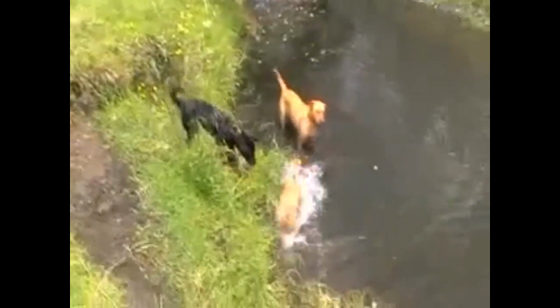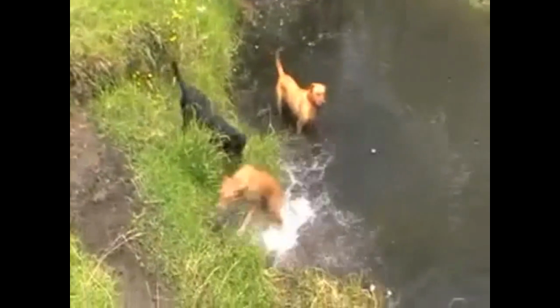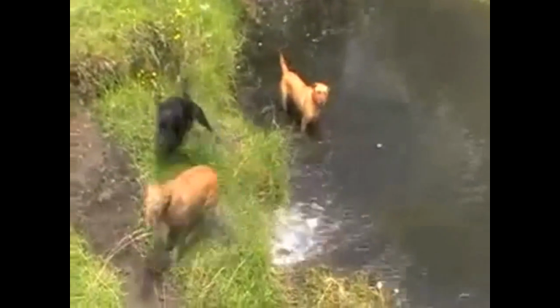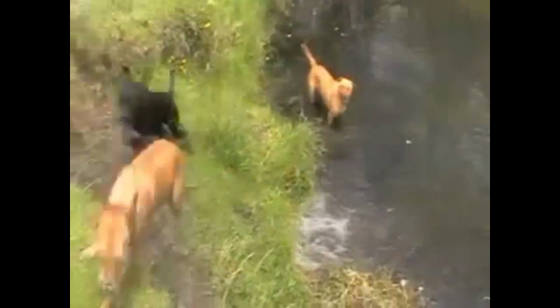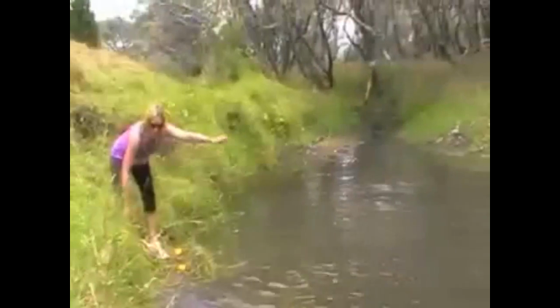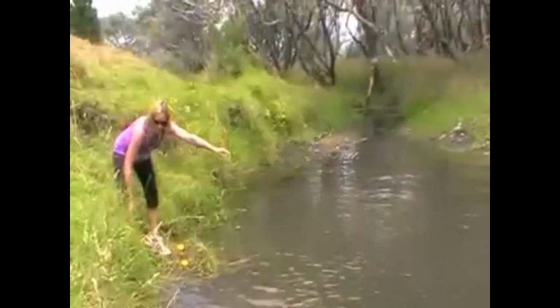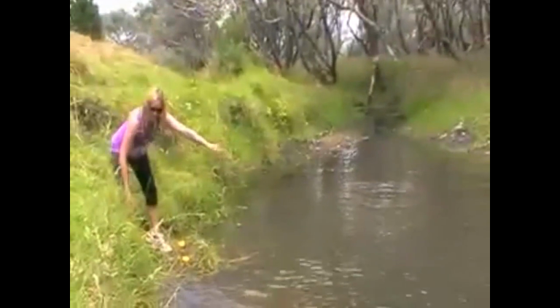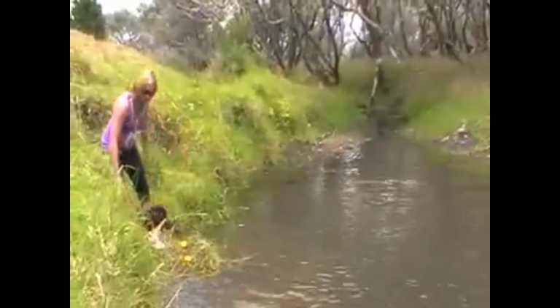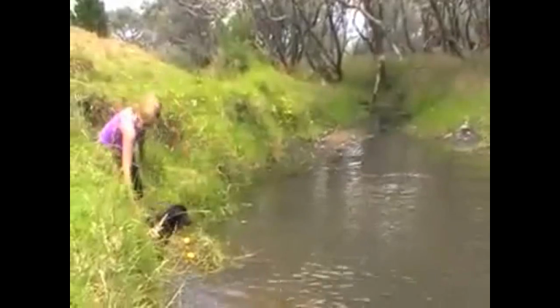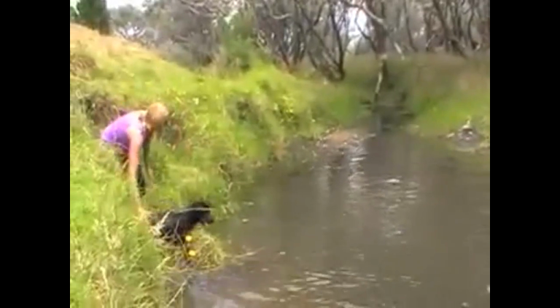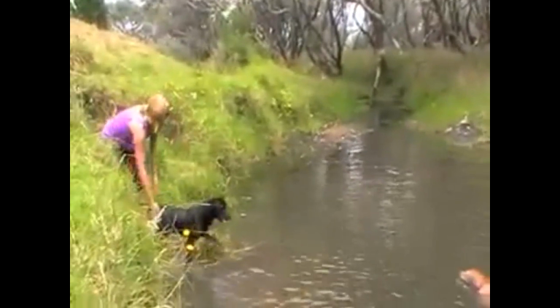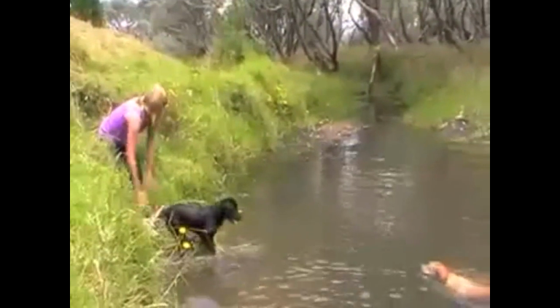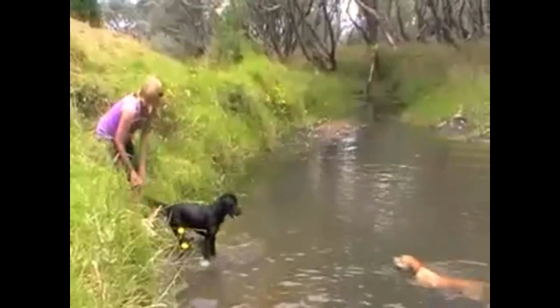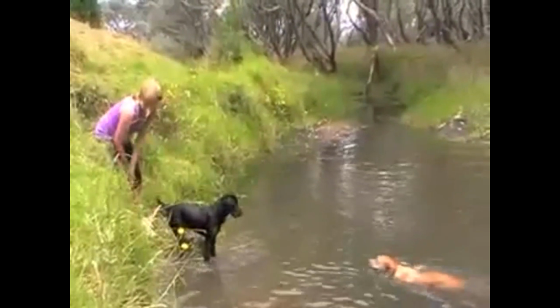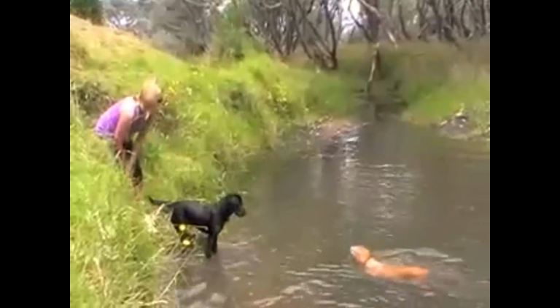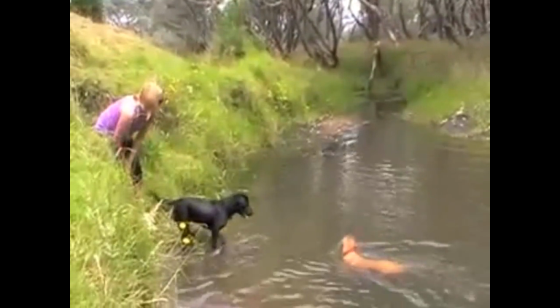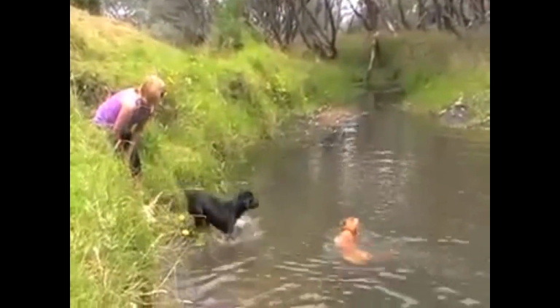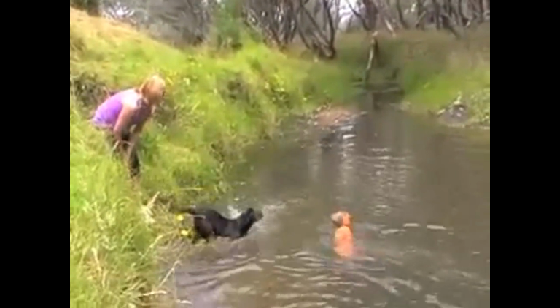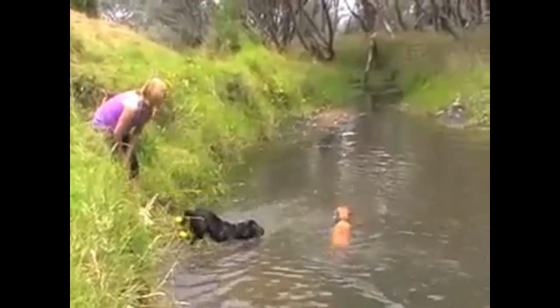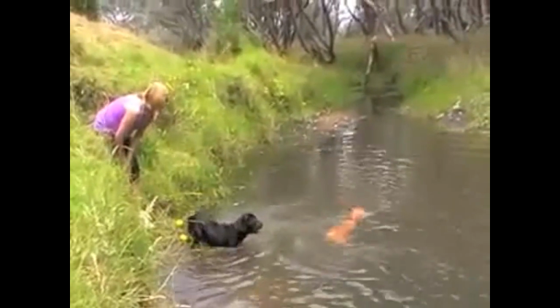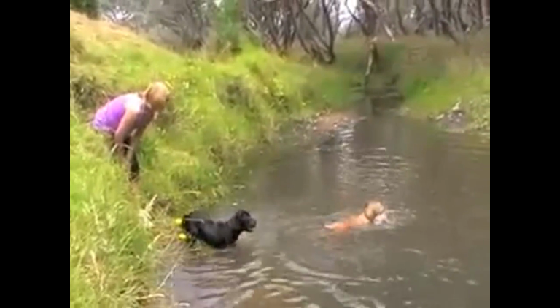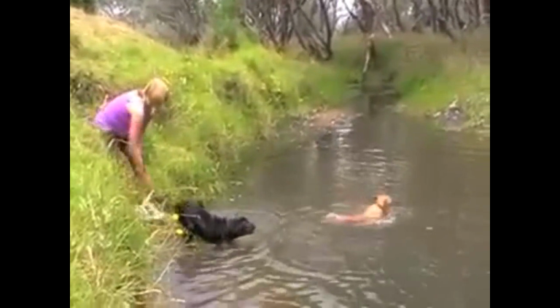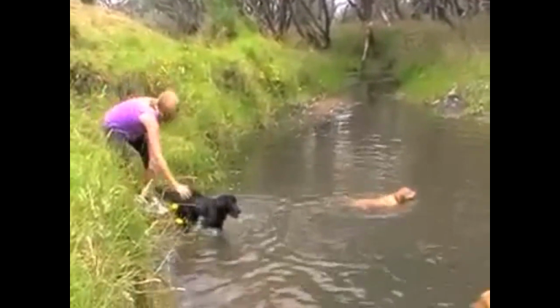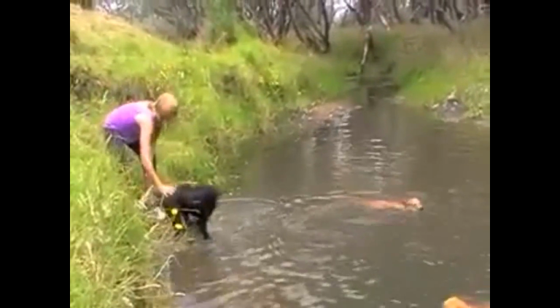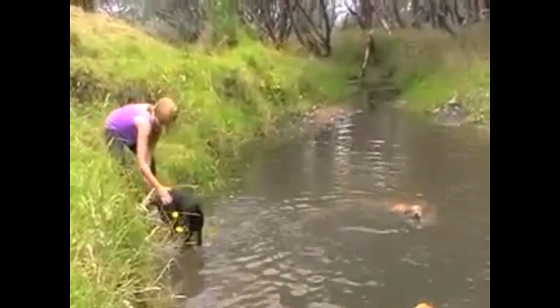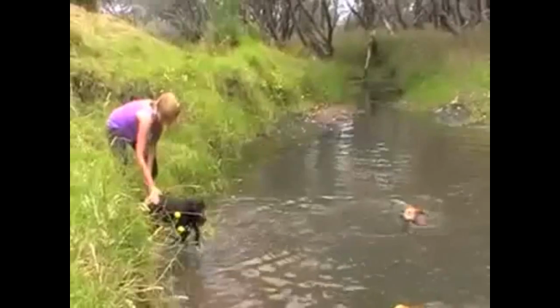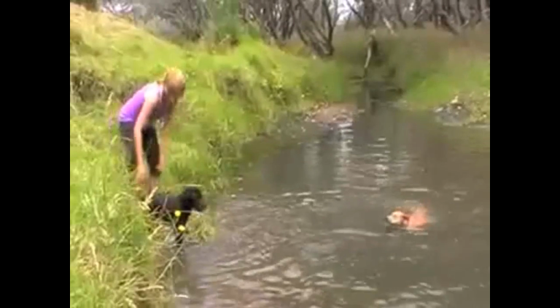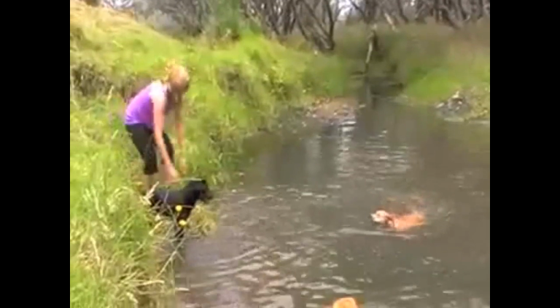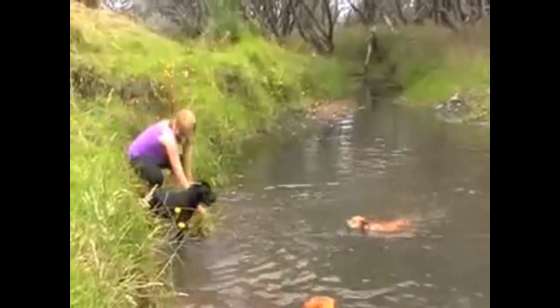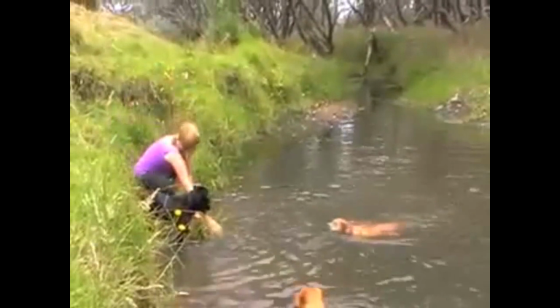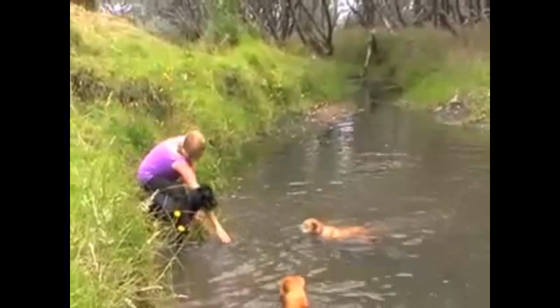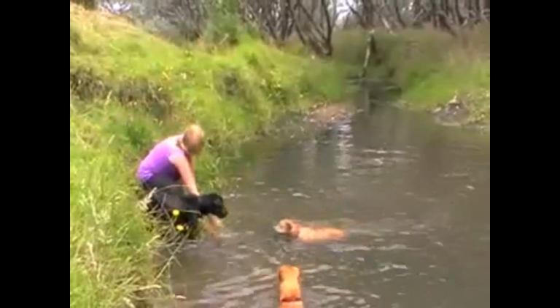Remember, the most important thing is not to put any pressure on your dog. If you do that, you're going to stress your dog. You must let your dog have good experiences the whole time, and let them enjoy the experience.